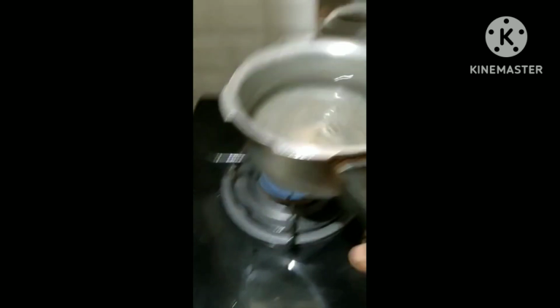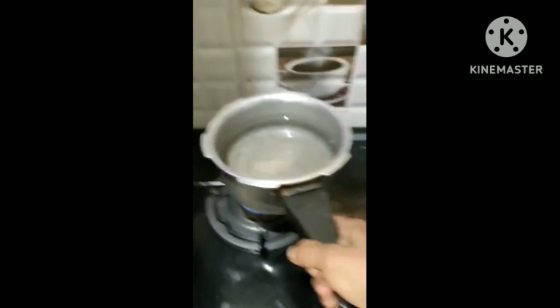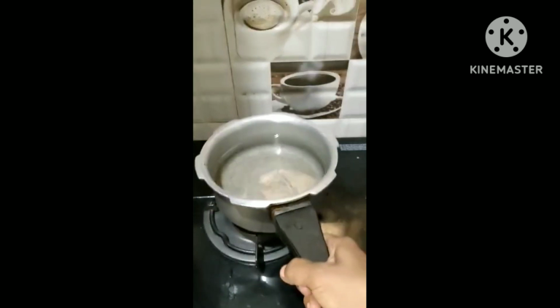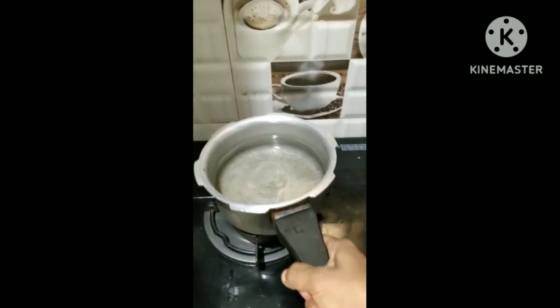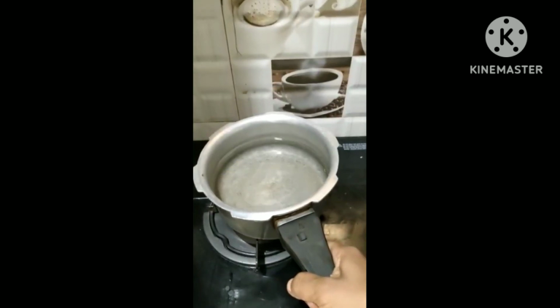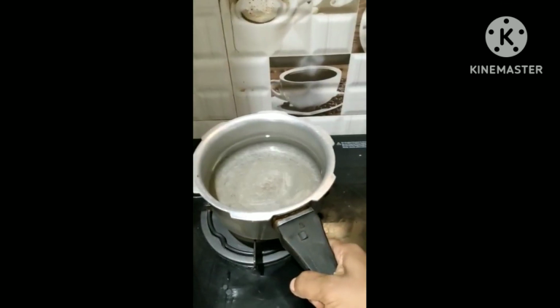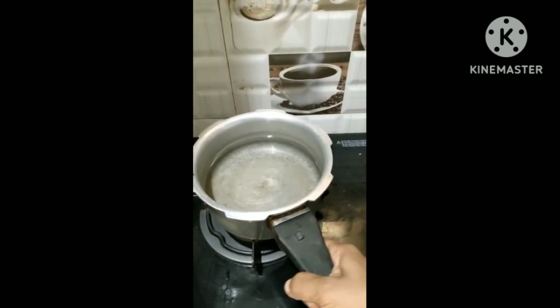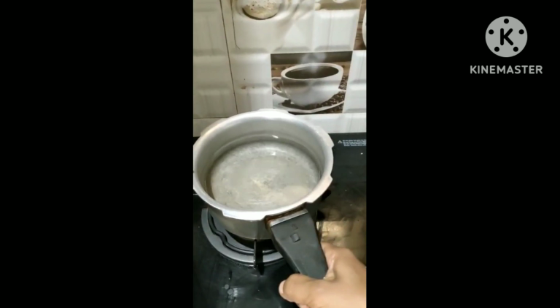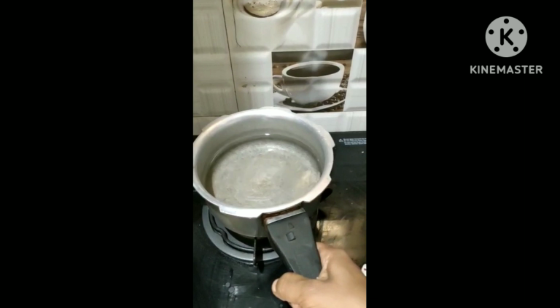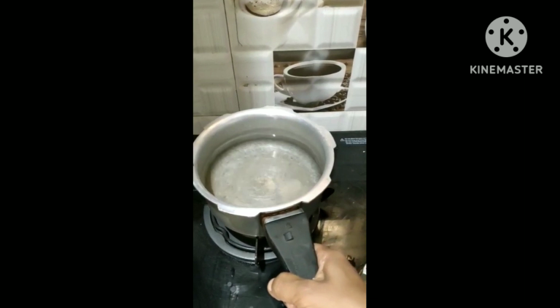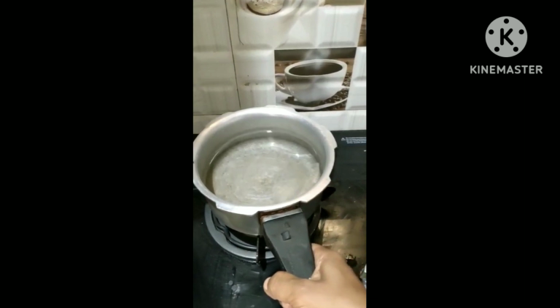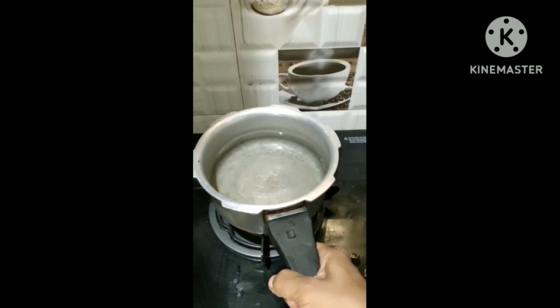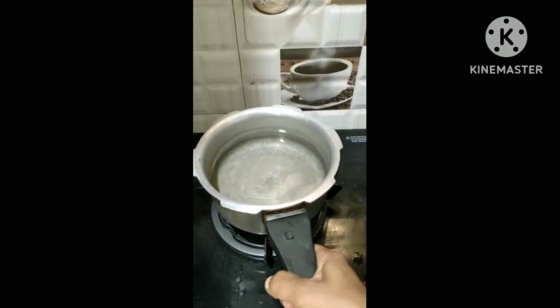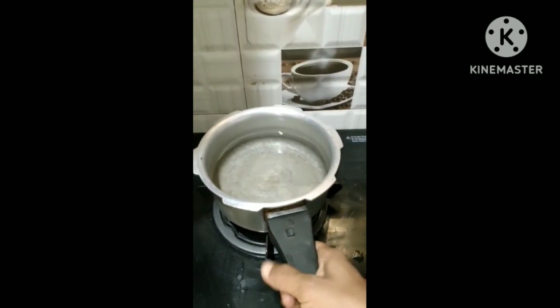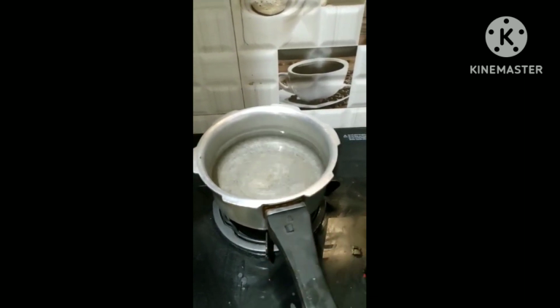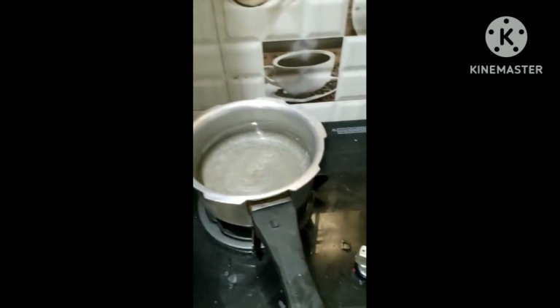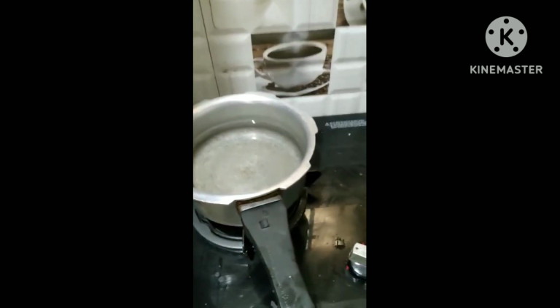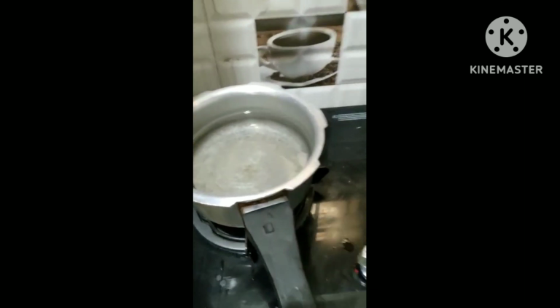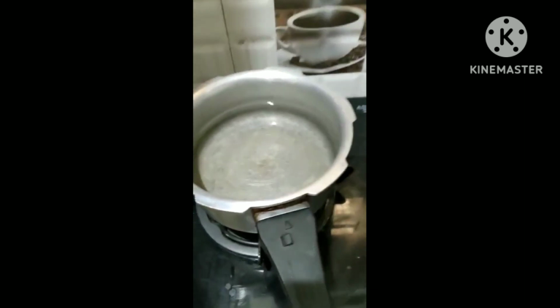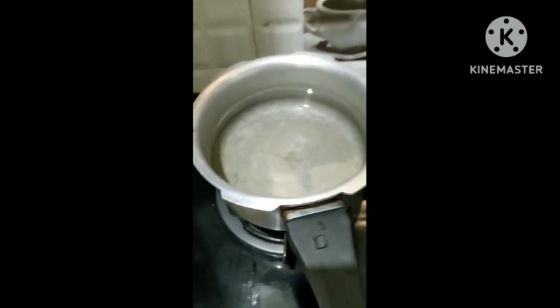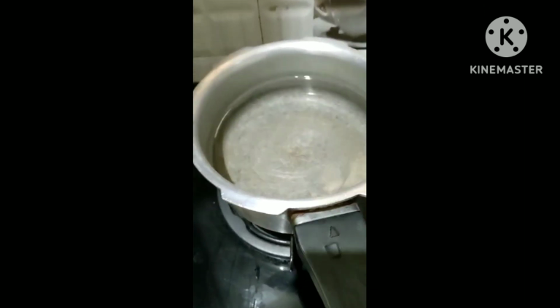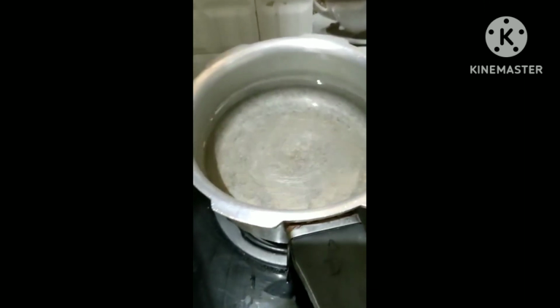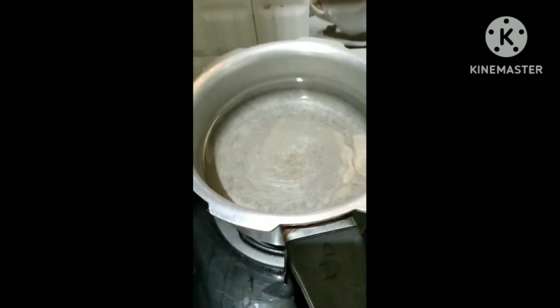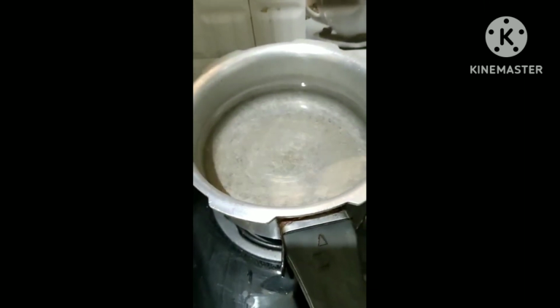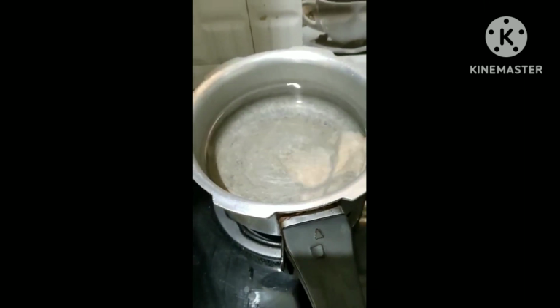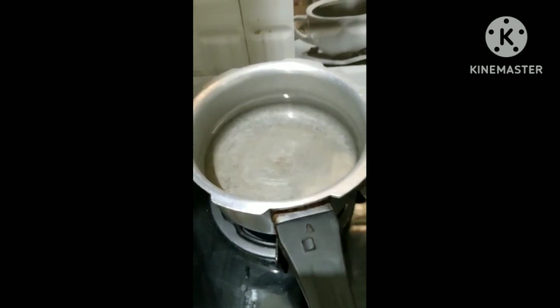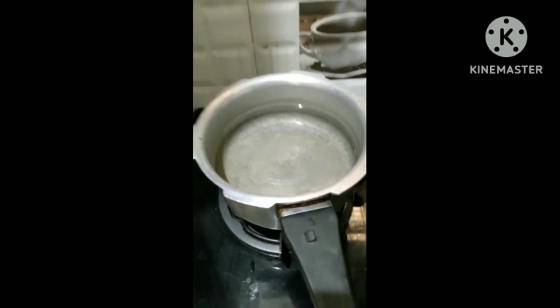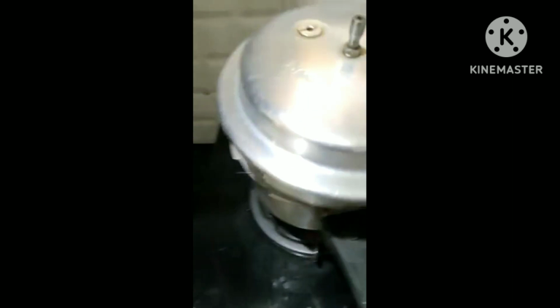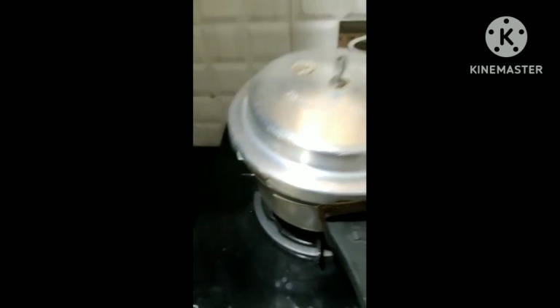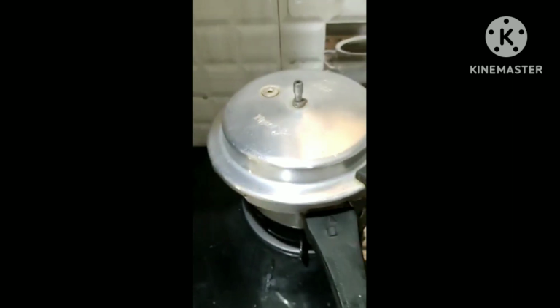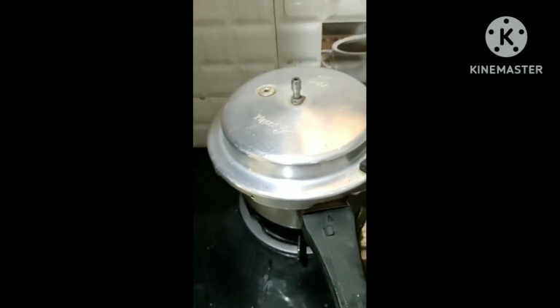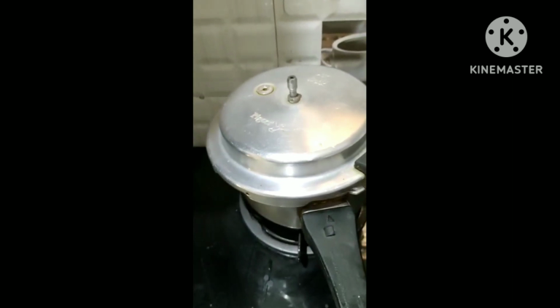Then, put a medium flame on the stove. Then, put a cooker on the heat and it will be hot.